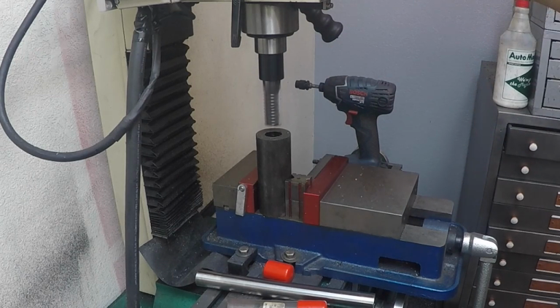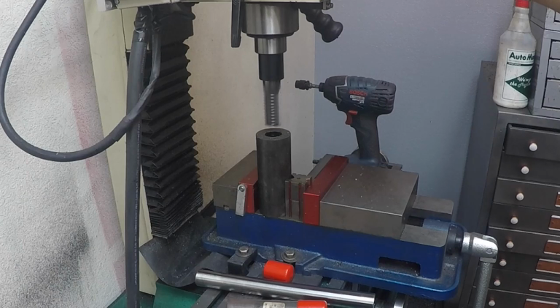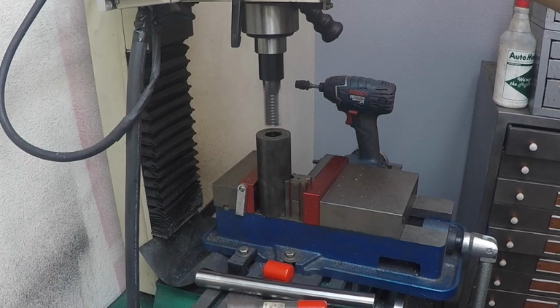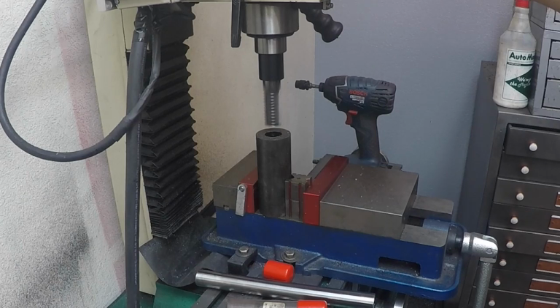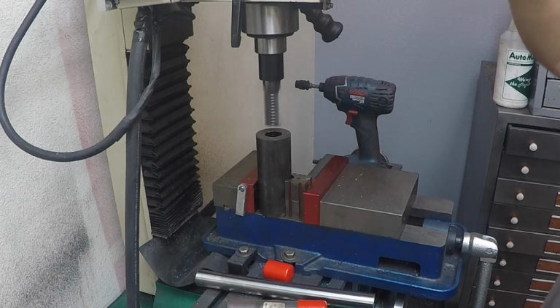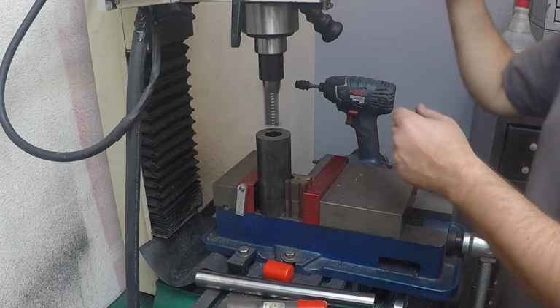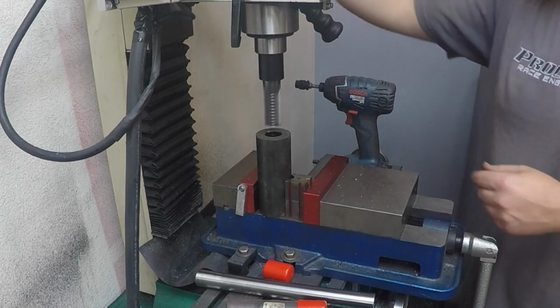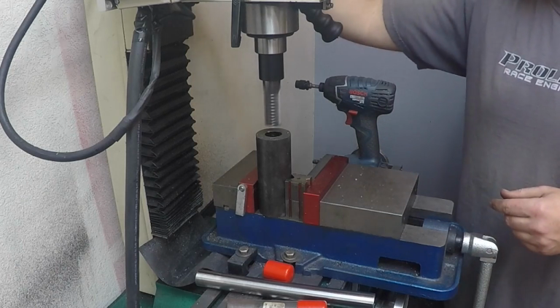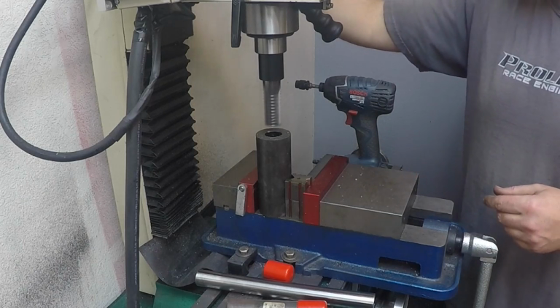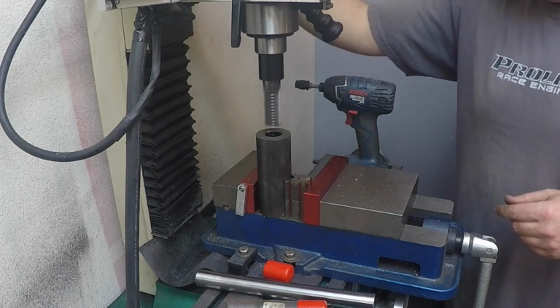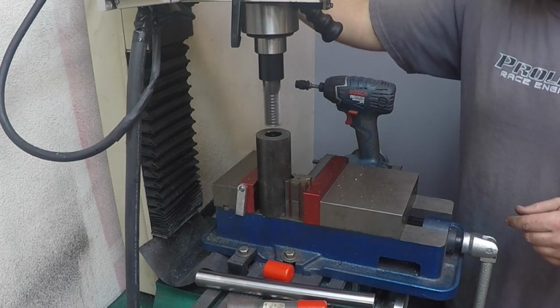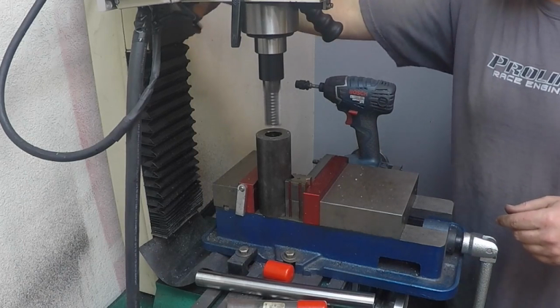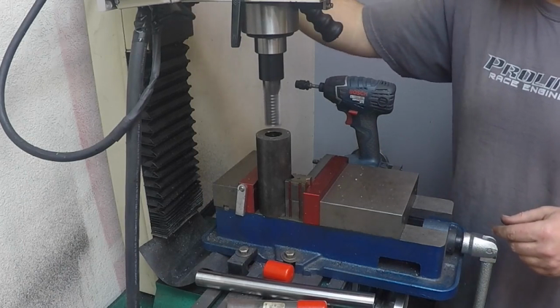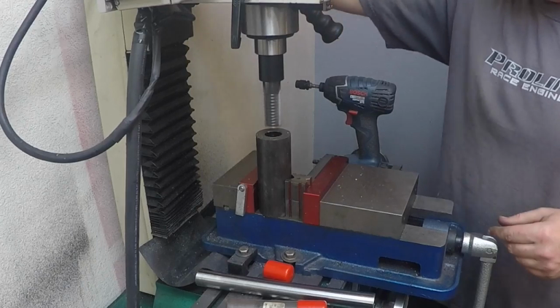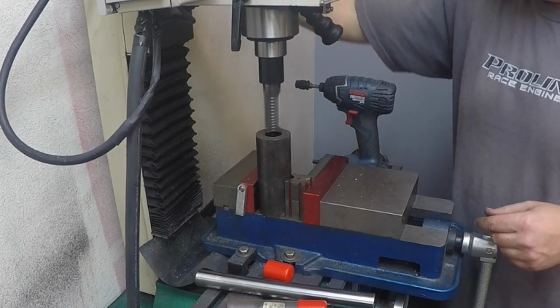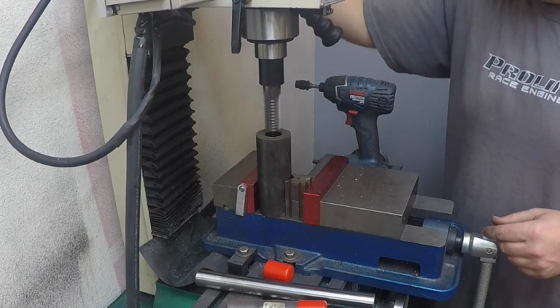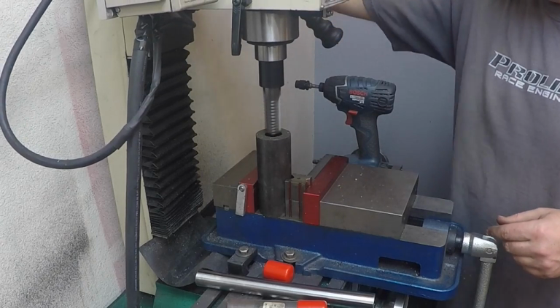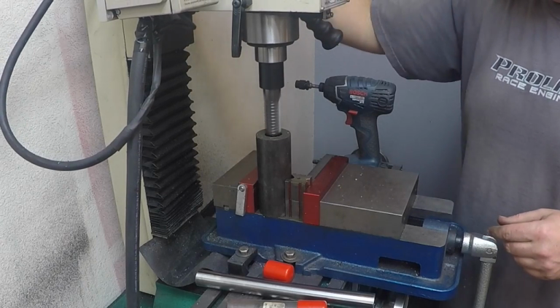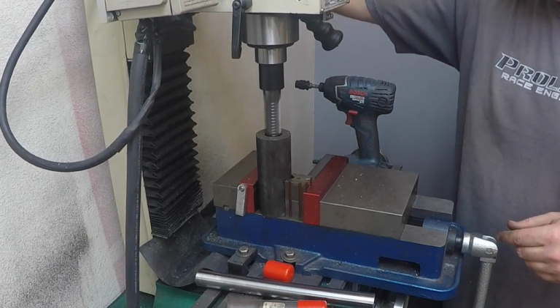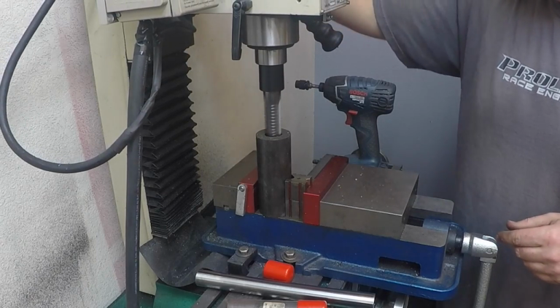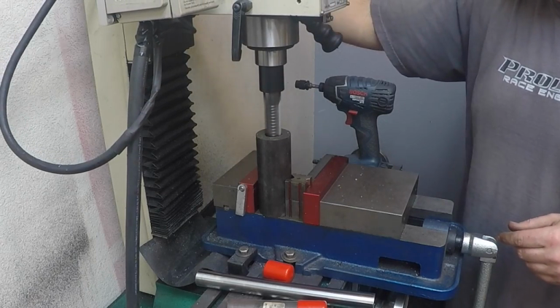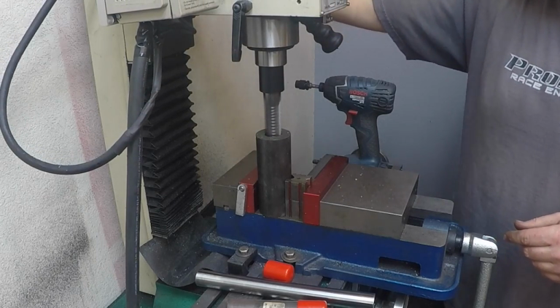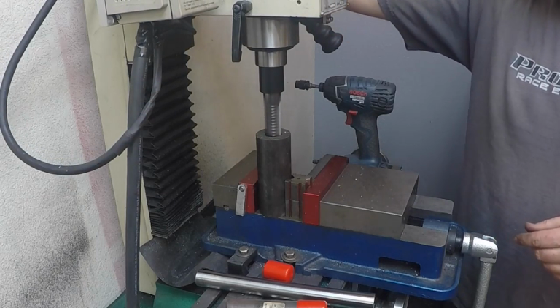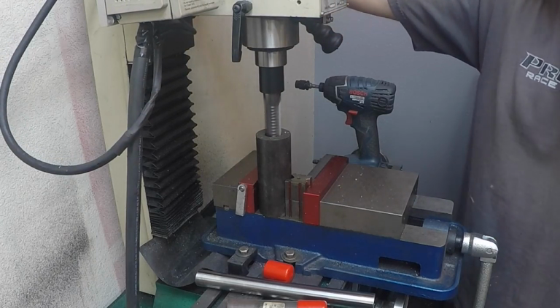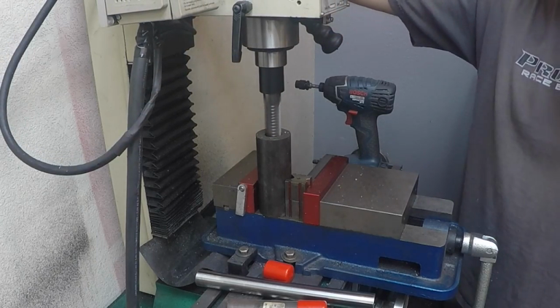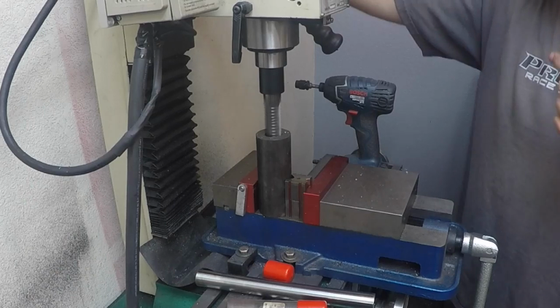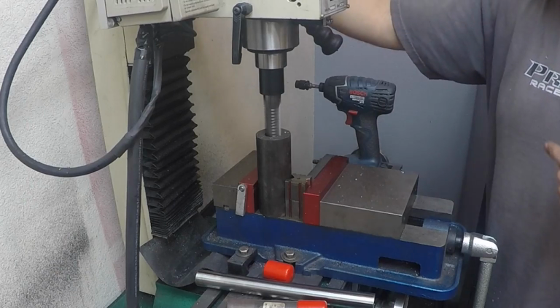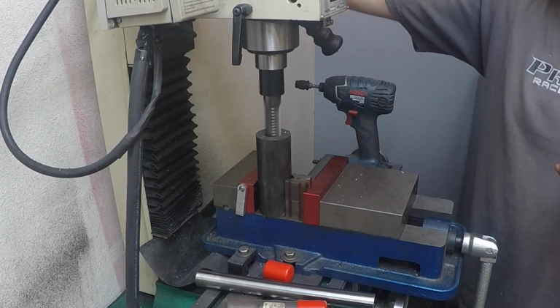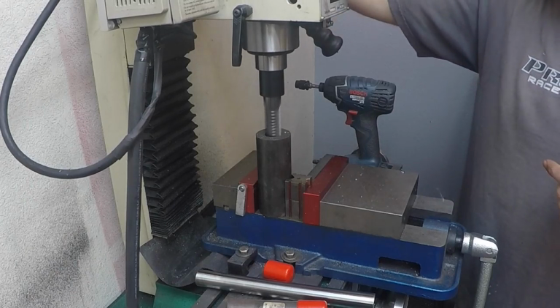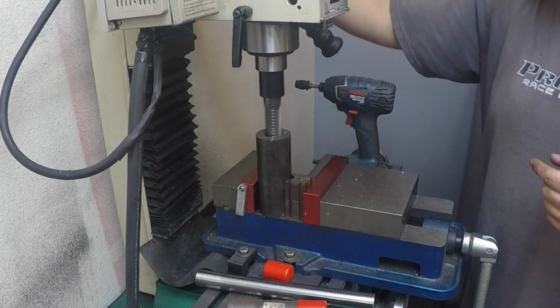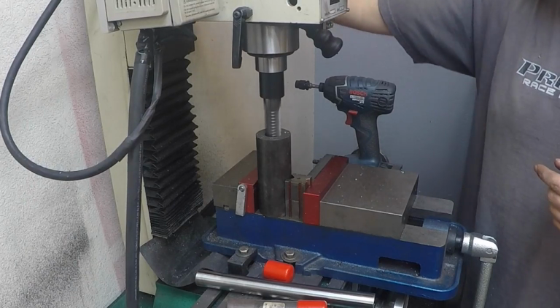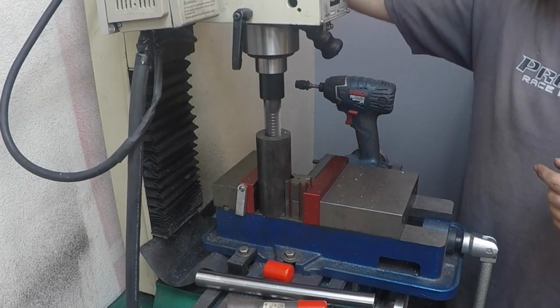There's a little bit of runout in the spindle, and that may have some runout too, which is good because we need it to. Yeah, see — that's cutting just a little bit out of there.